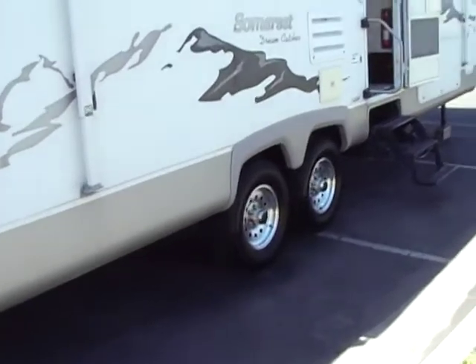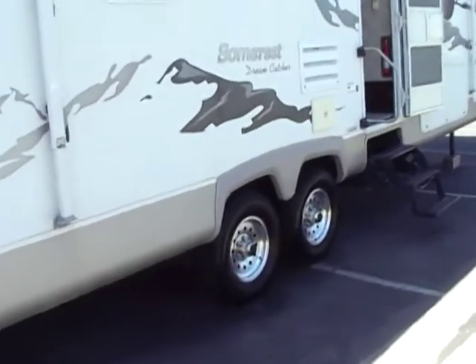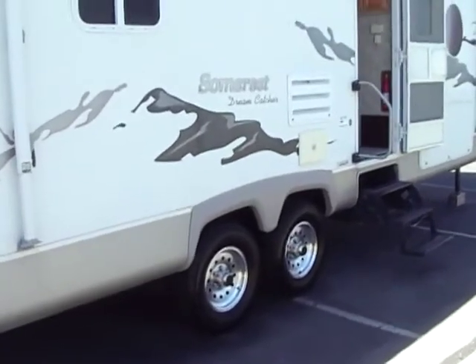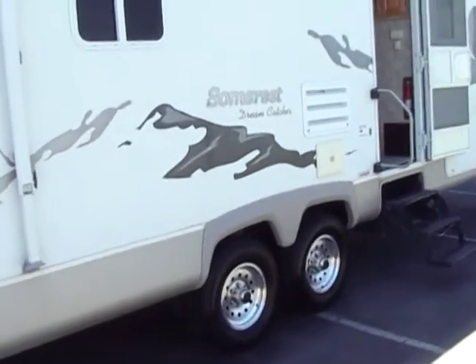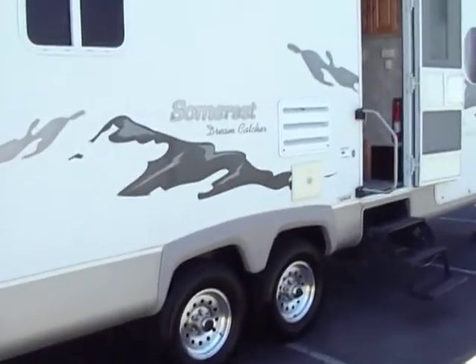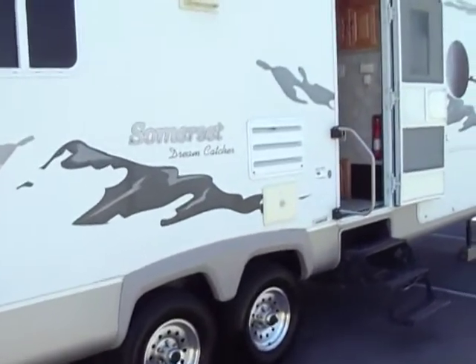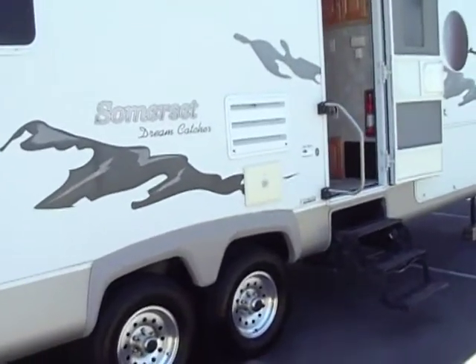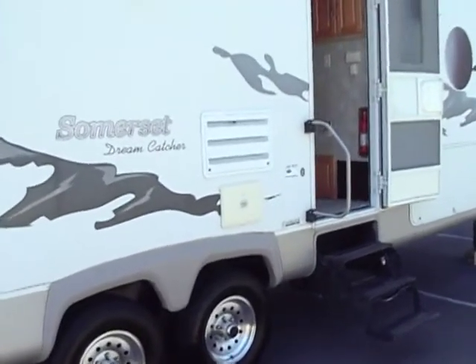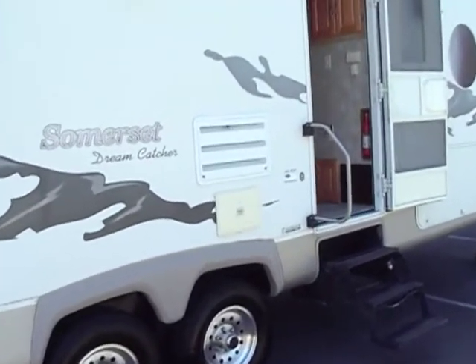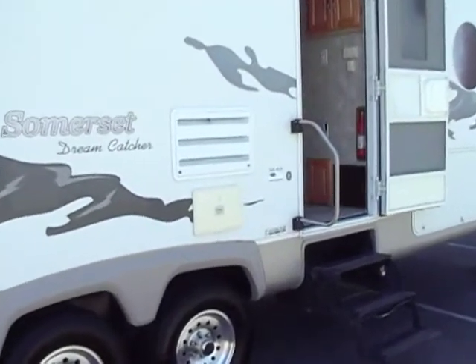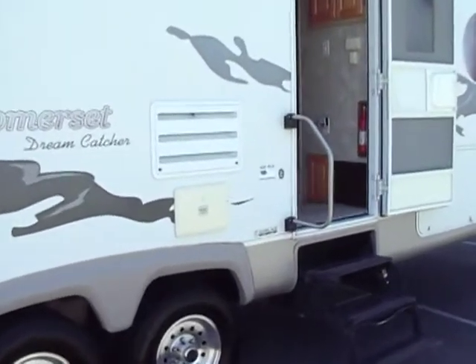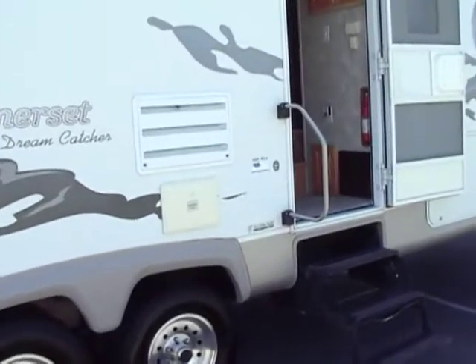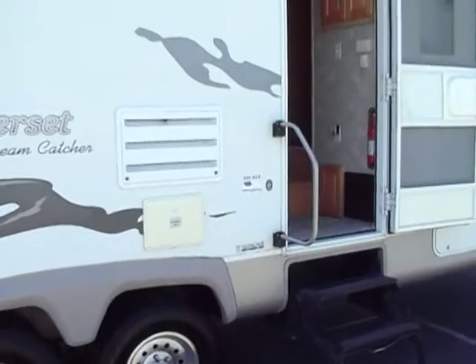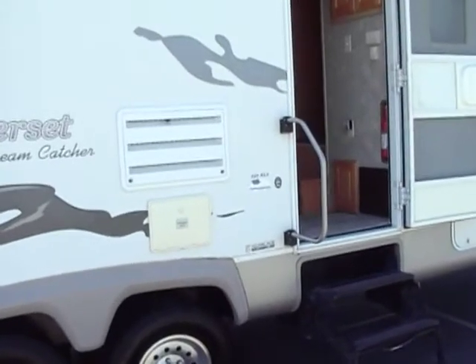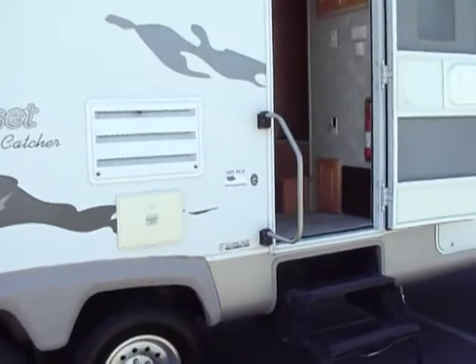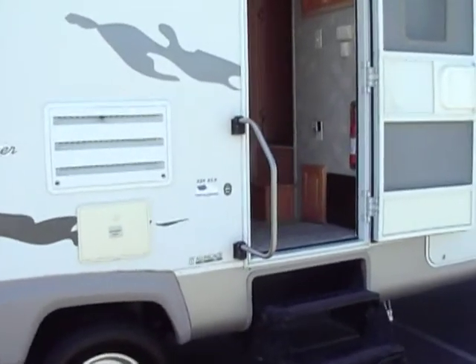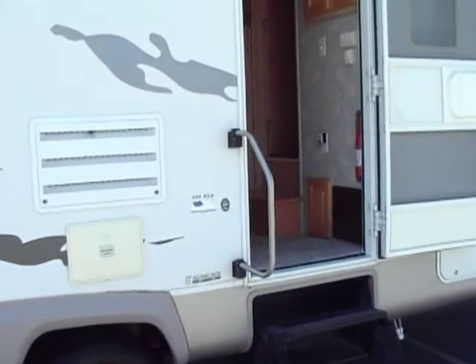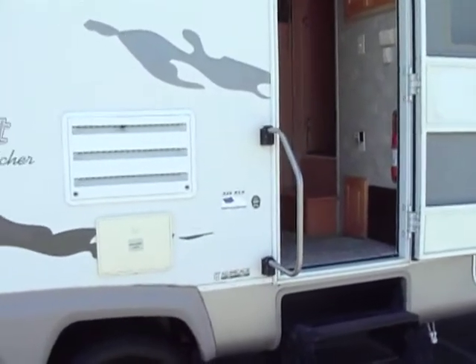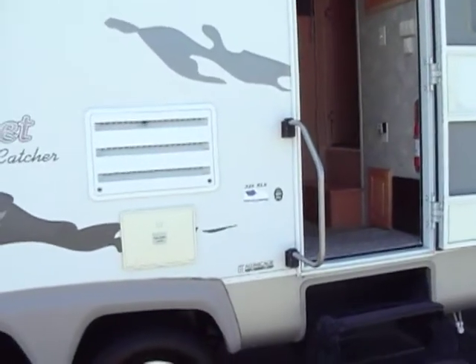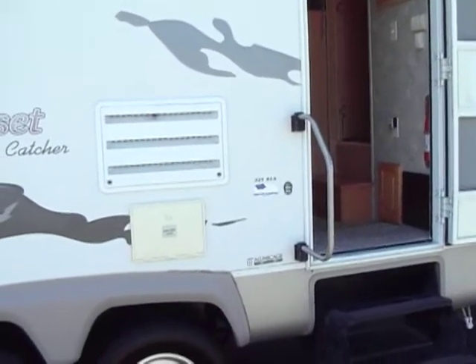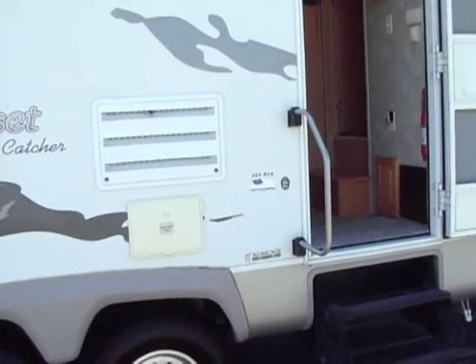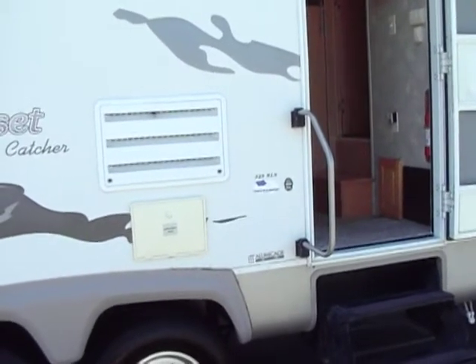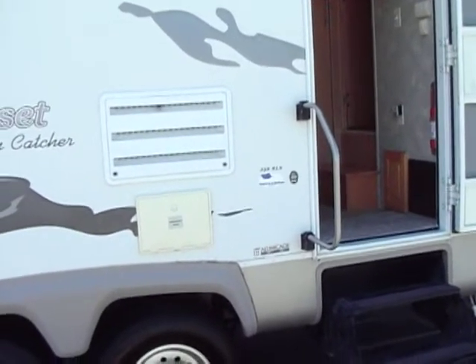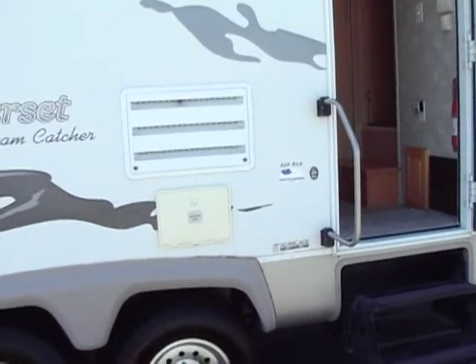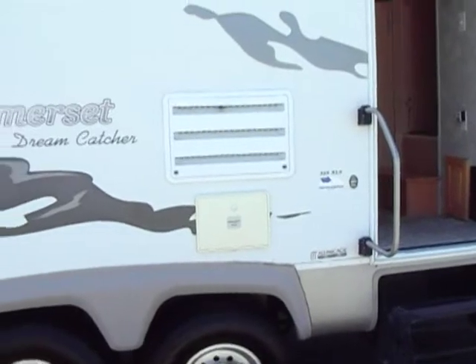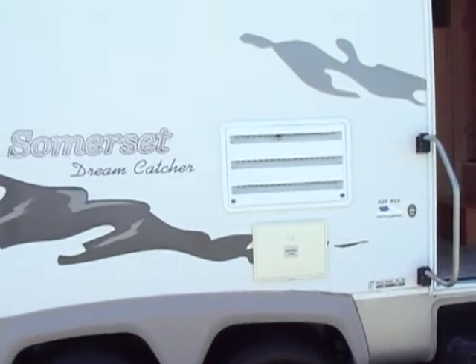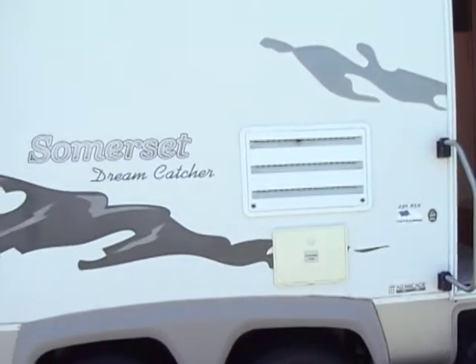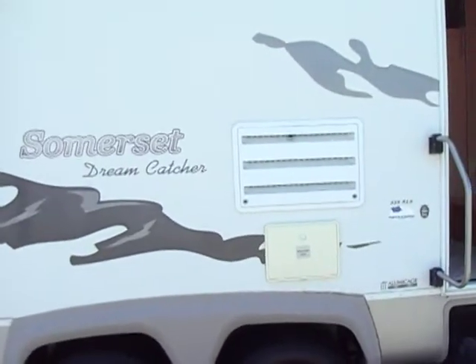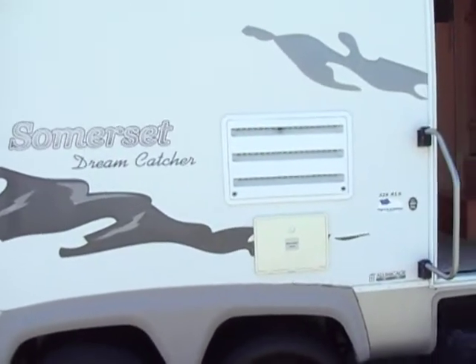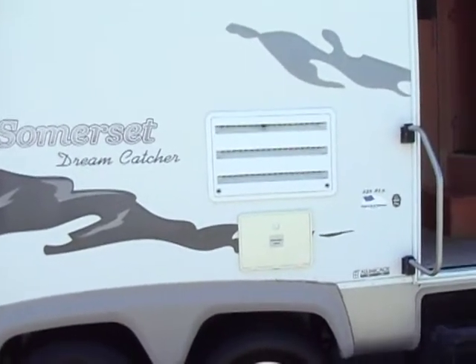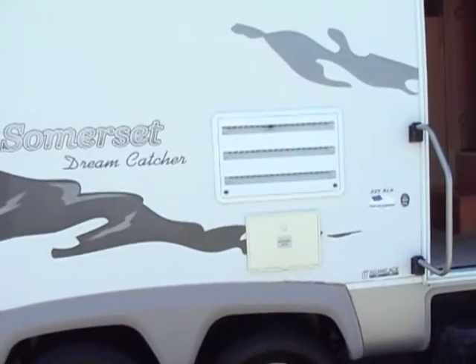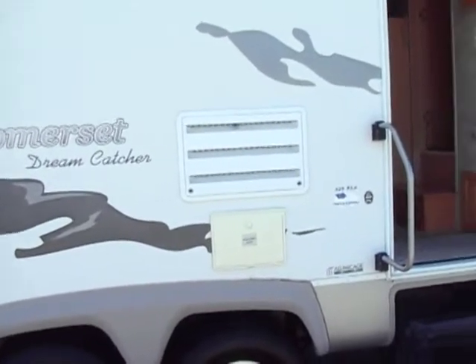Tires are like new. It is an aluminum structure — walls, front and back, and the roof and floor — so it's a full aluminum cage. You have your outdoor entertainment center as you saw in the picture. There's the other door for your full pass-through storage.